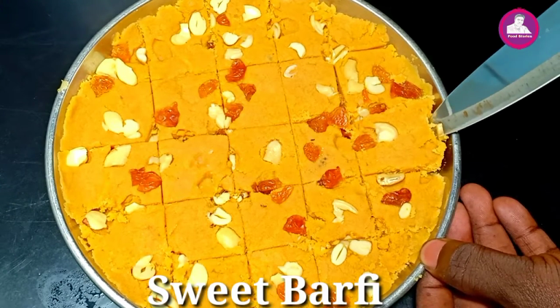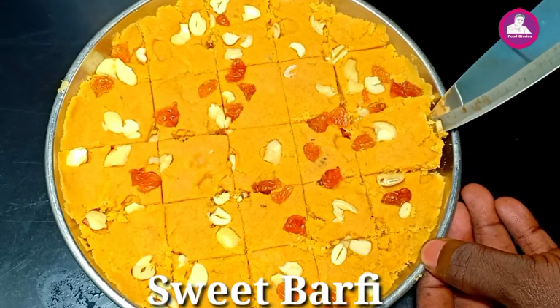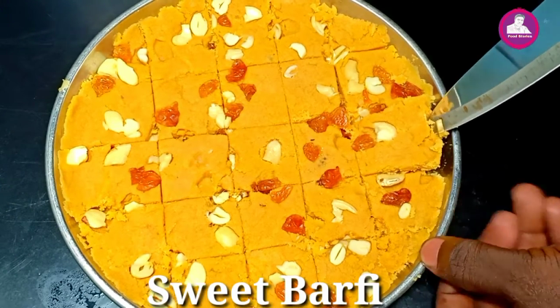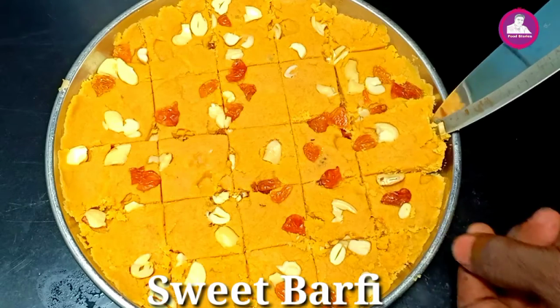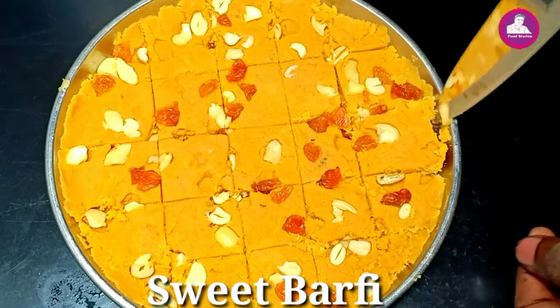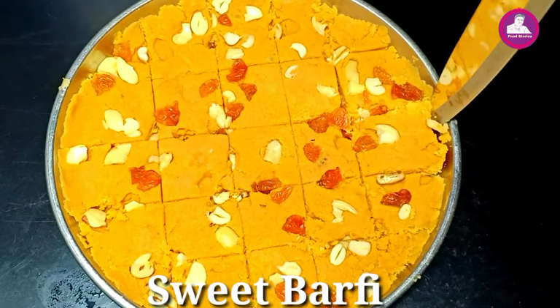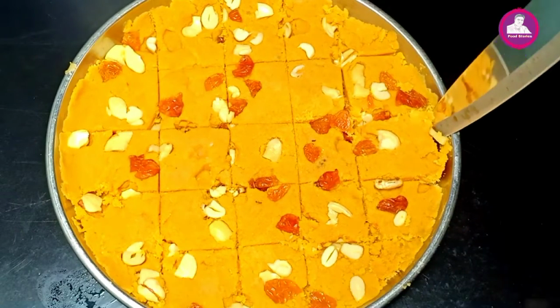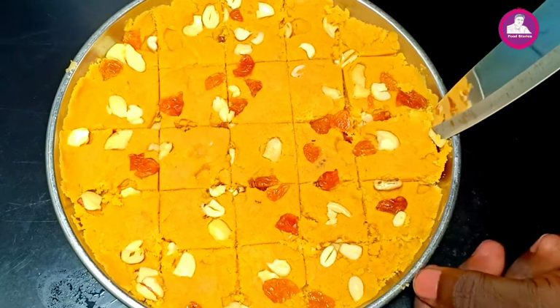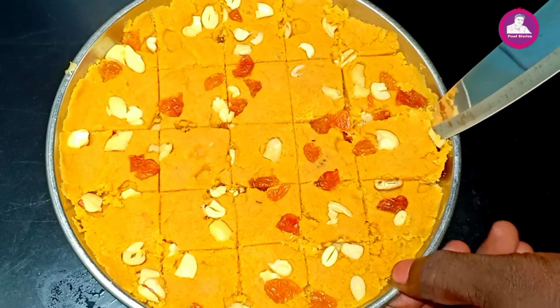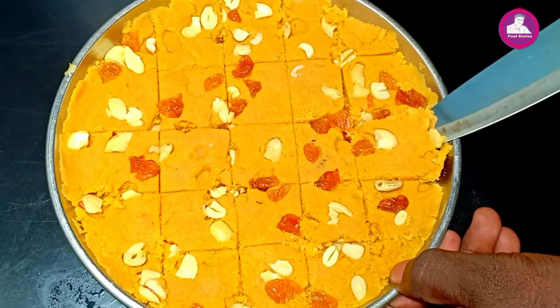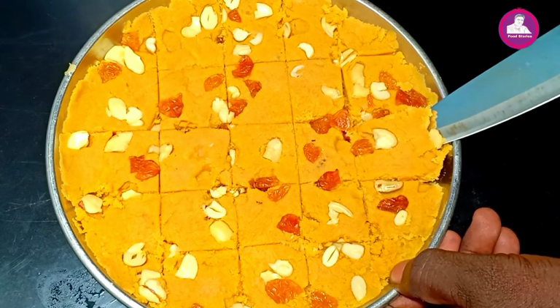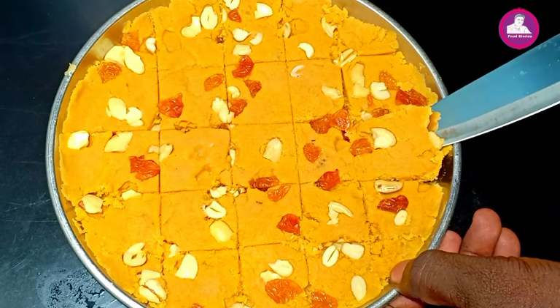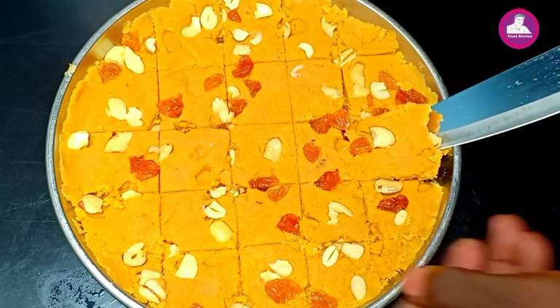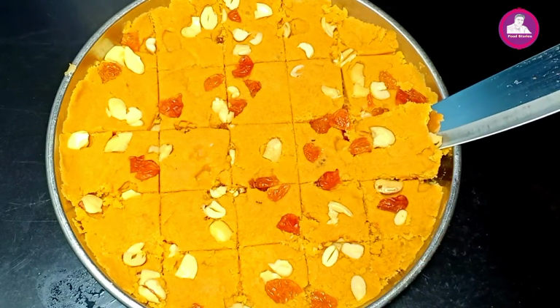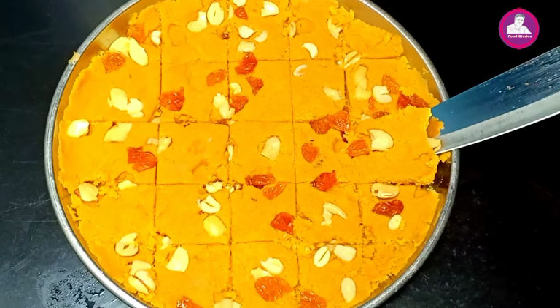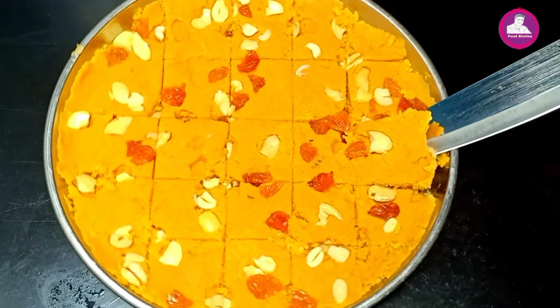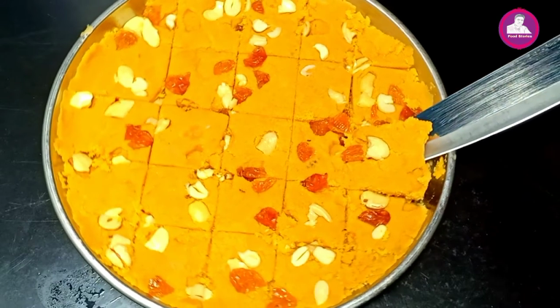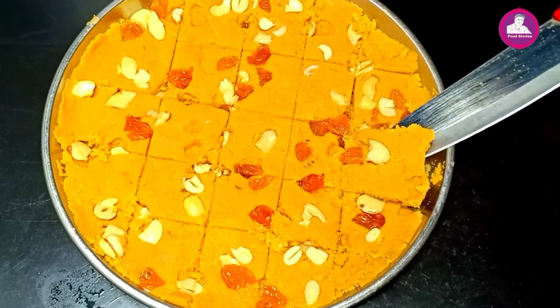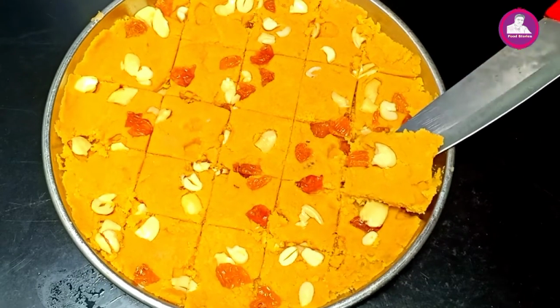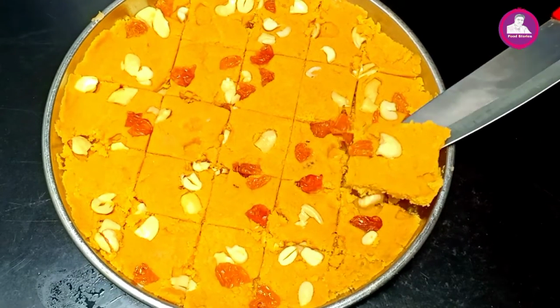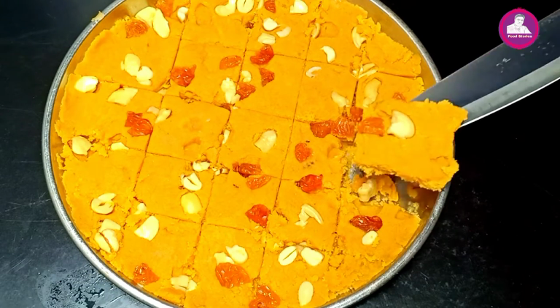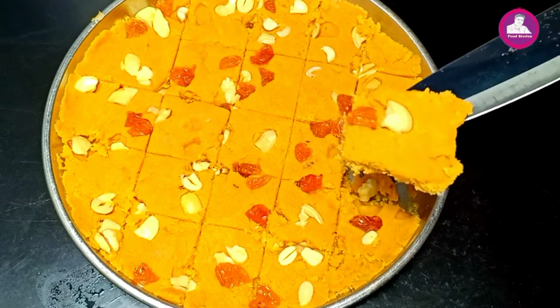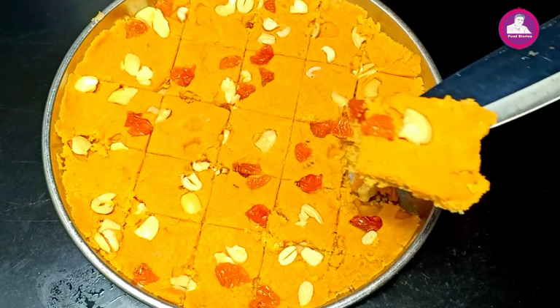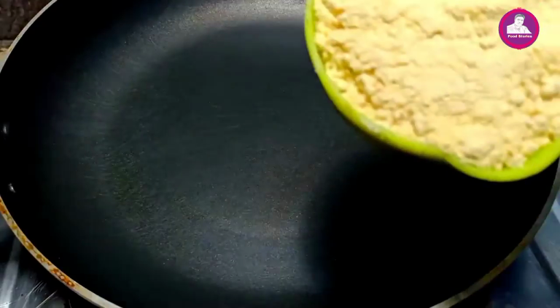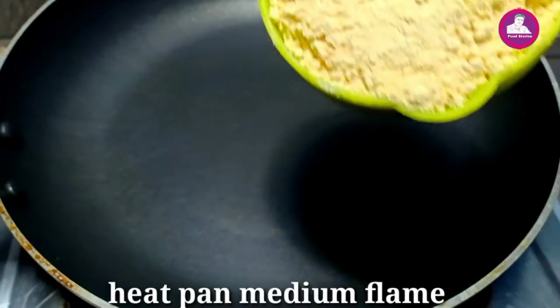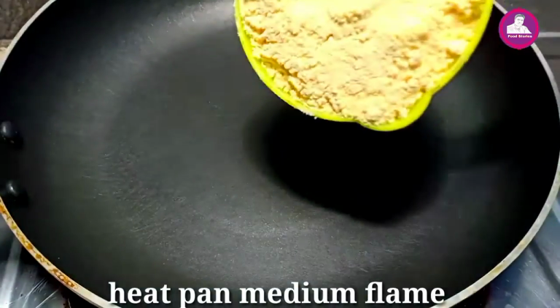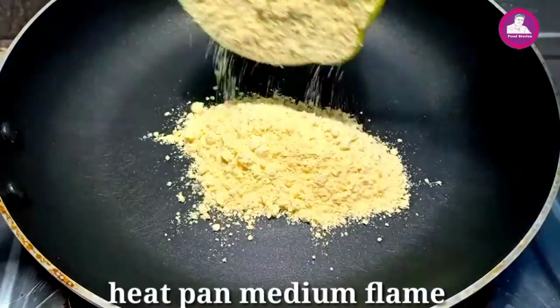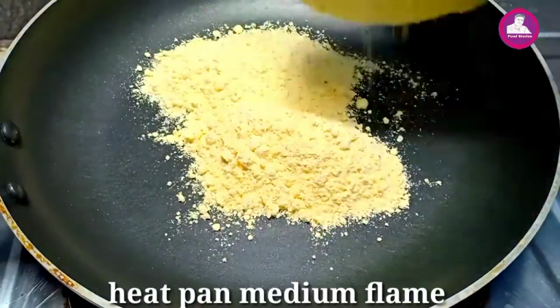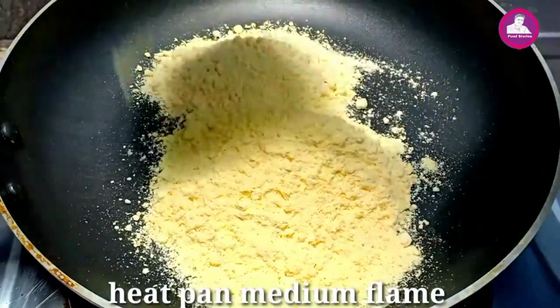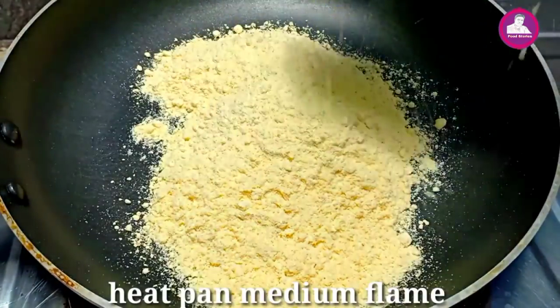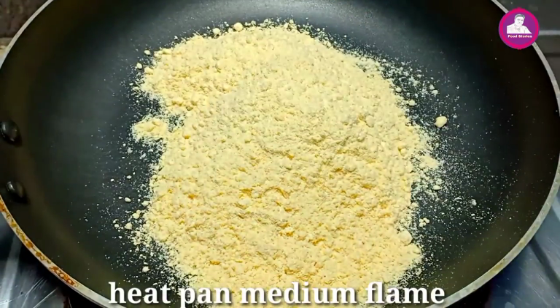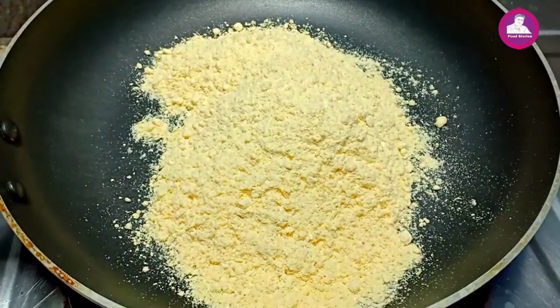We're going to eat some of the bakery. We're going to look at some of the ingredients in this food. We're going to start the food with a few cups of ingredients.